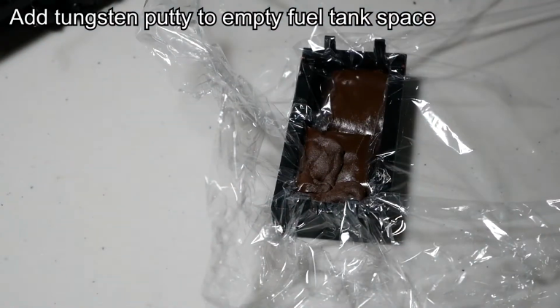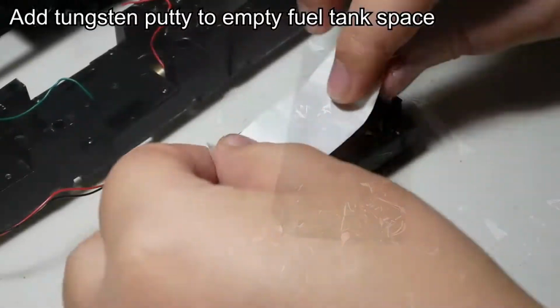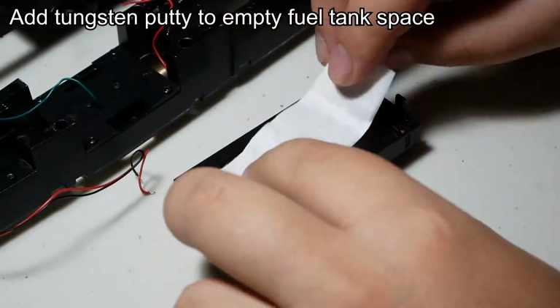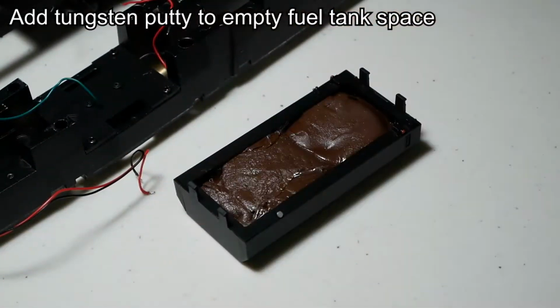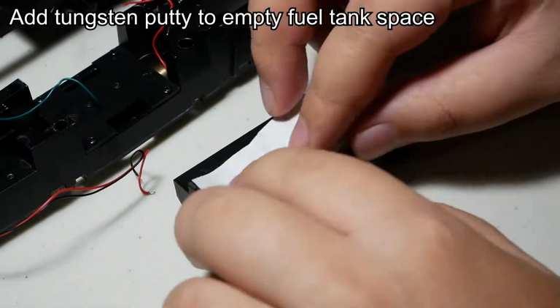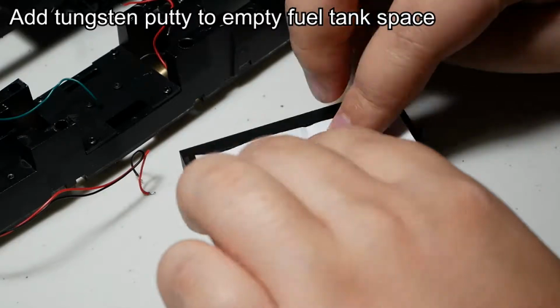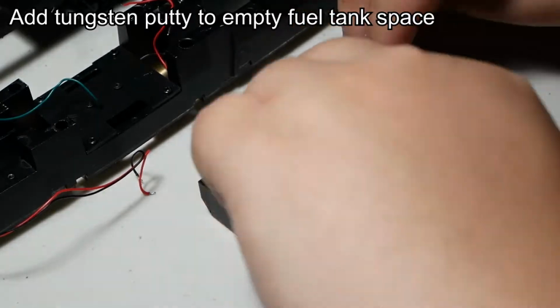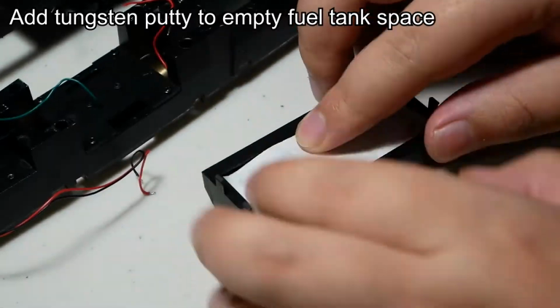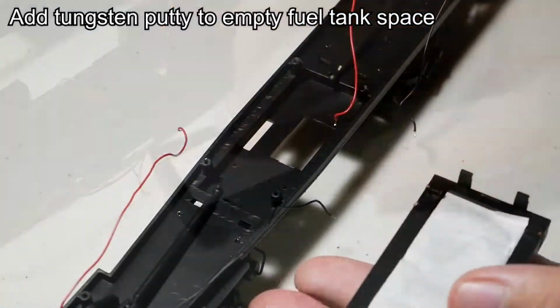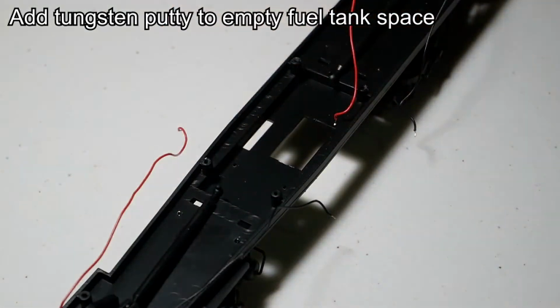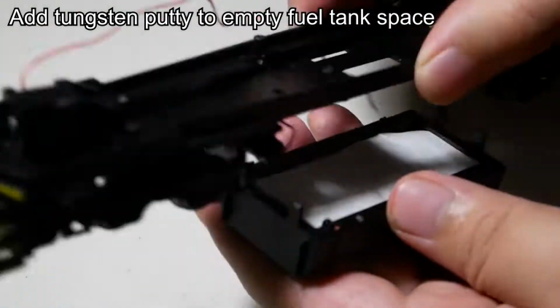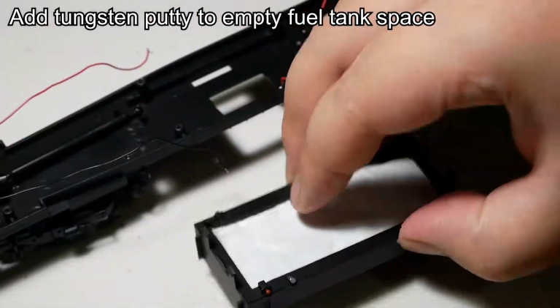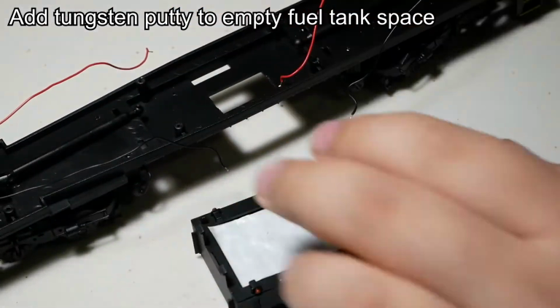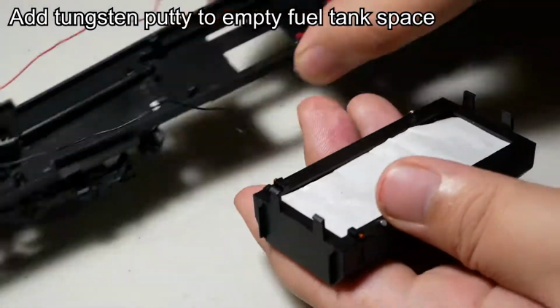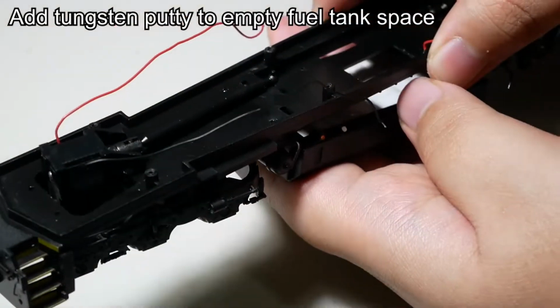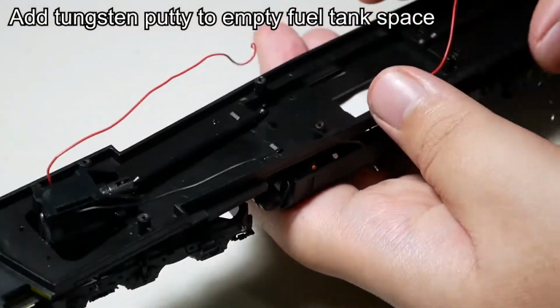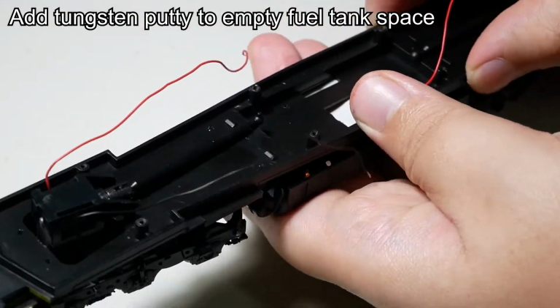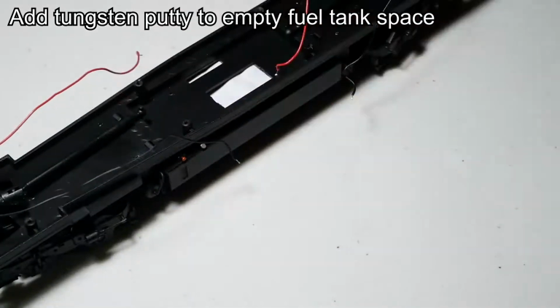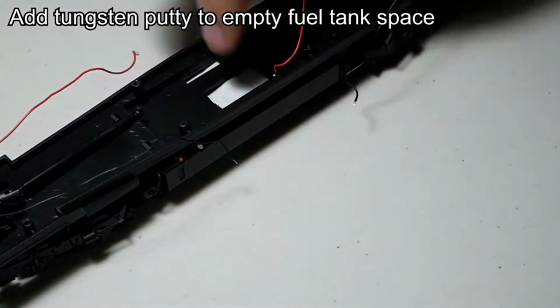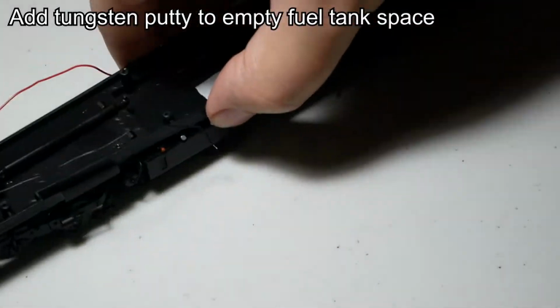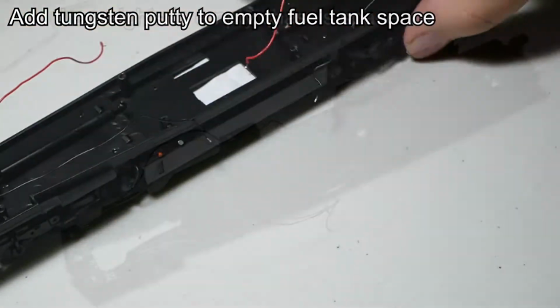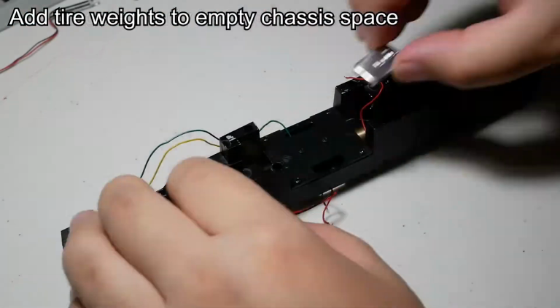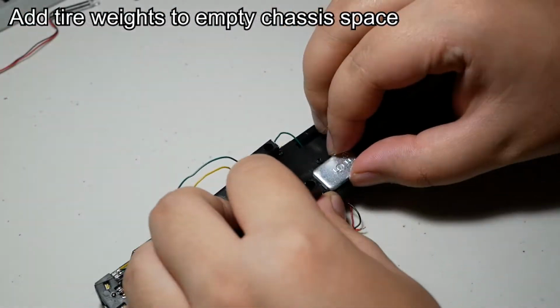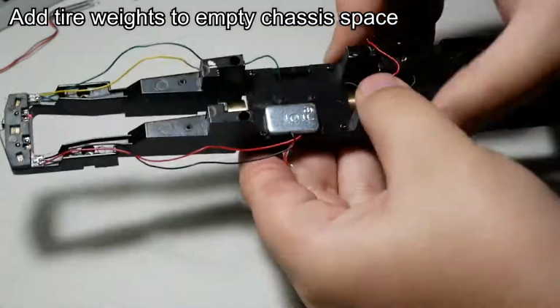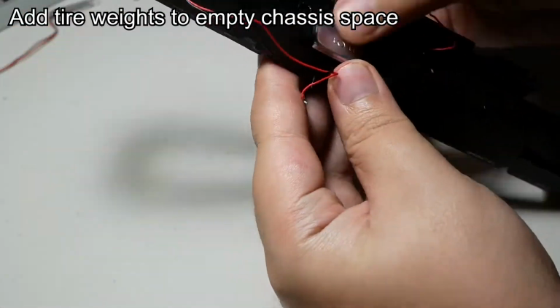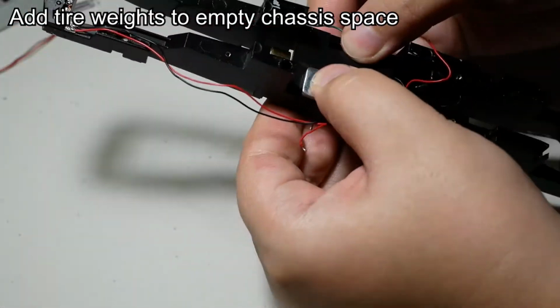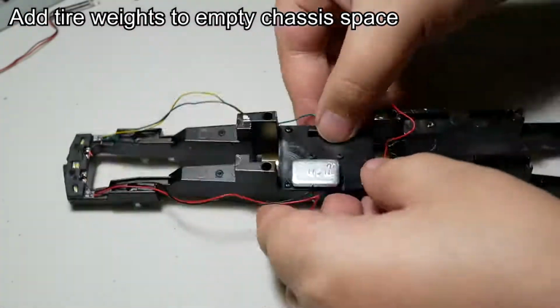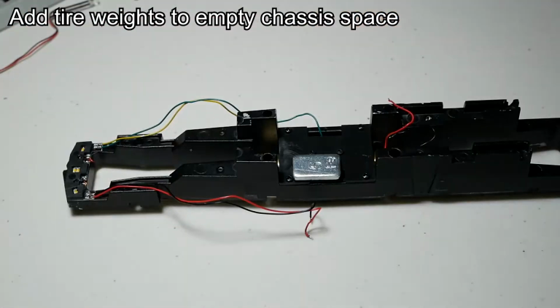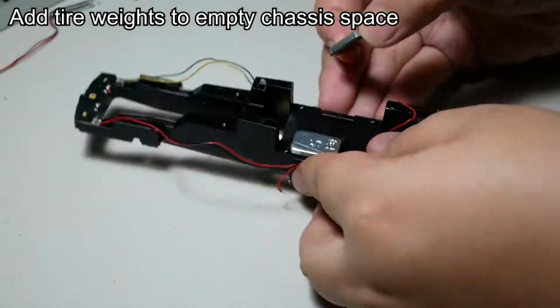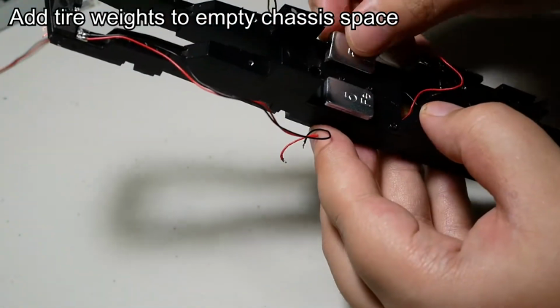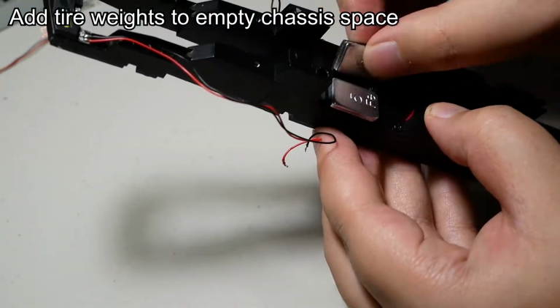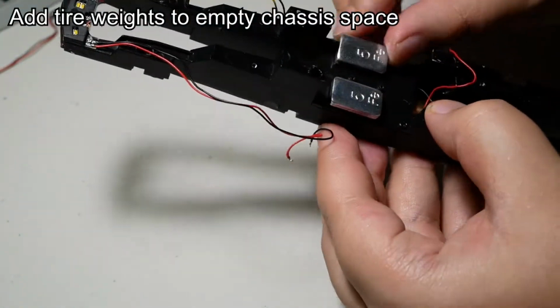I also put a piece of wax paper on top so that the putty doesn't get stuck to the underframe. I also stuck 100 grams of tire weights in the open spaces of the chassis.